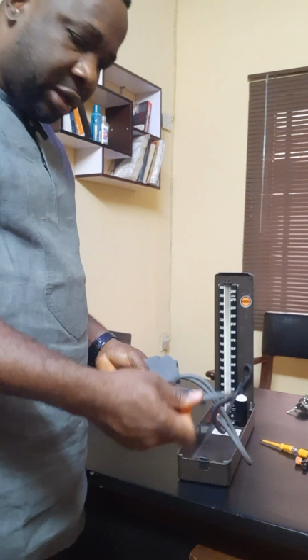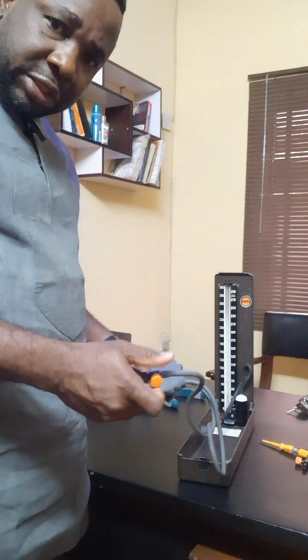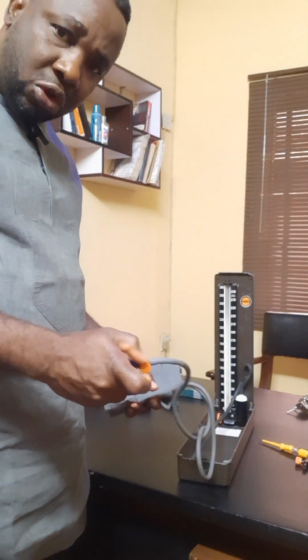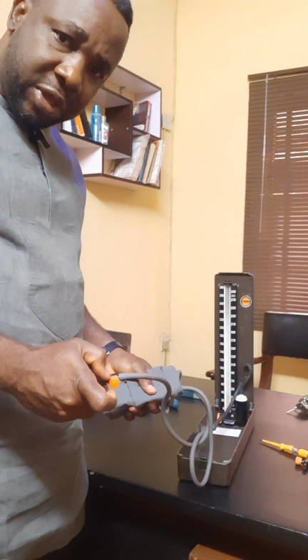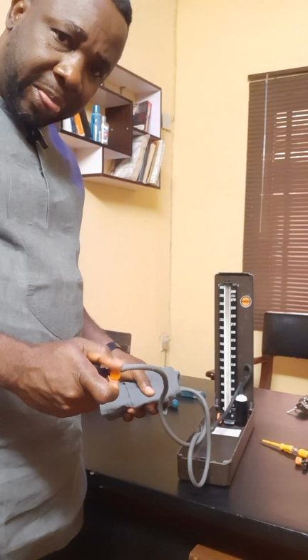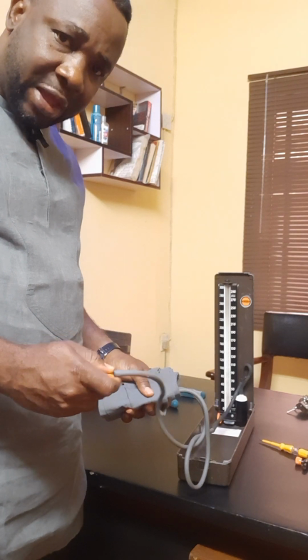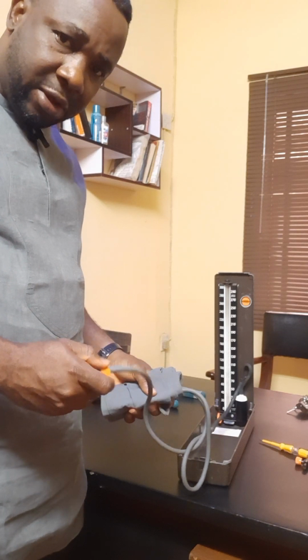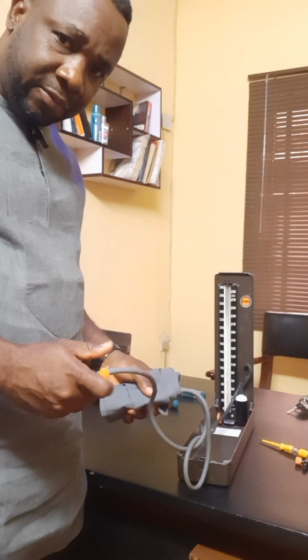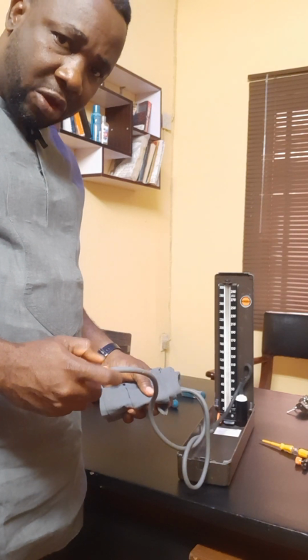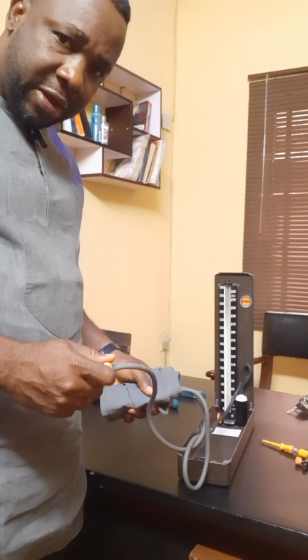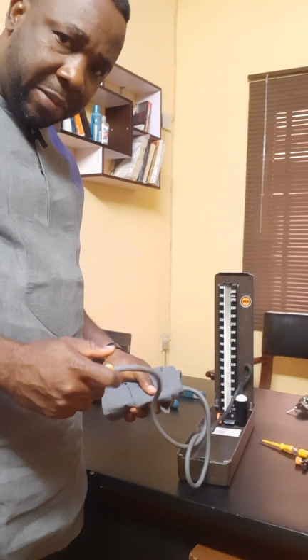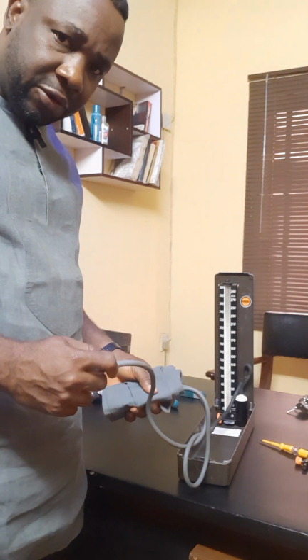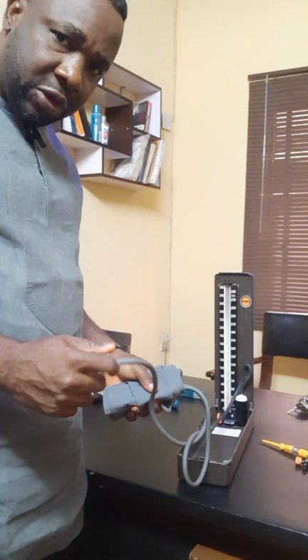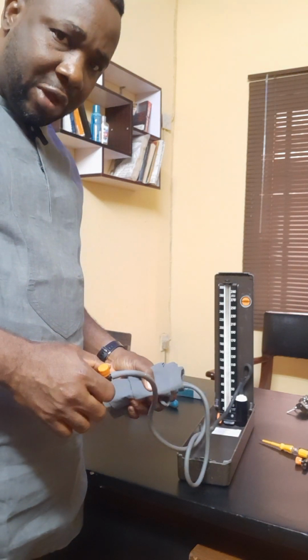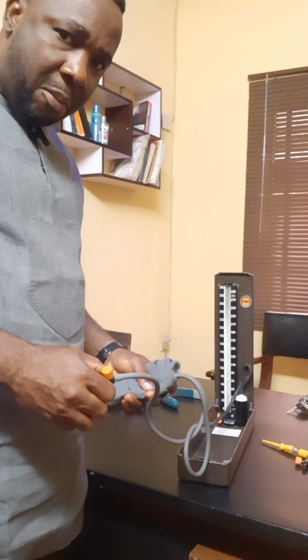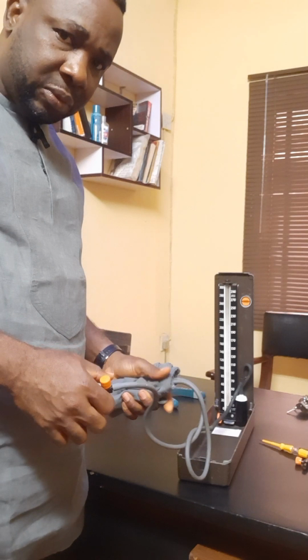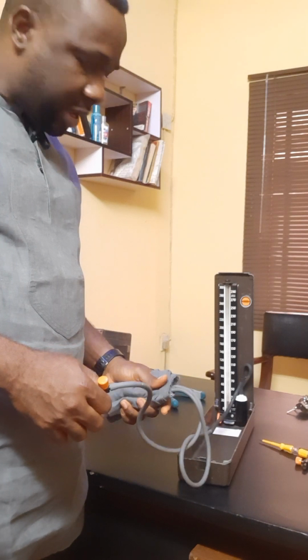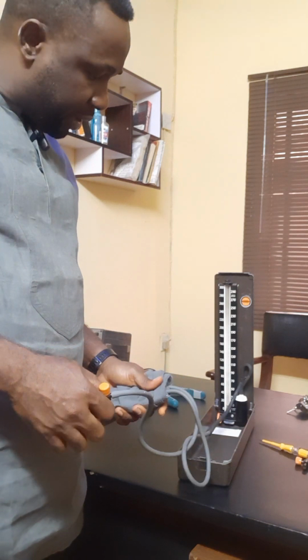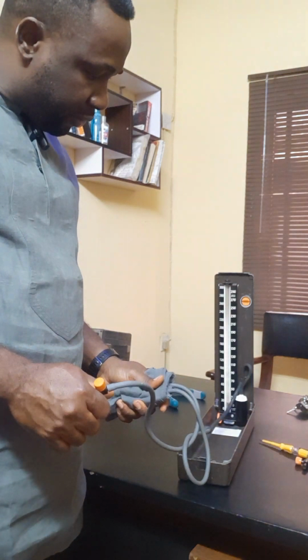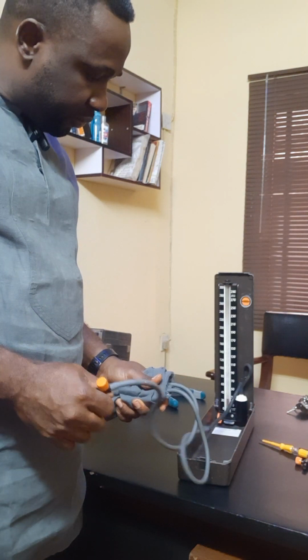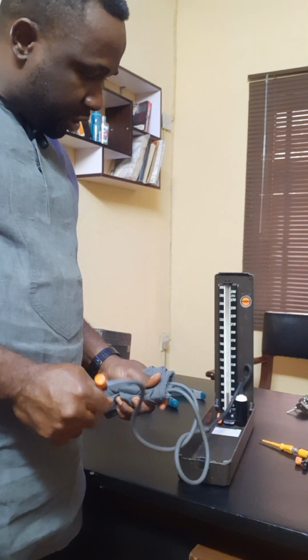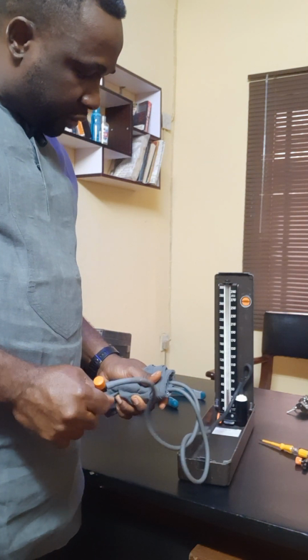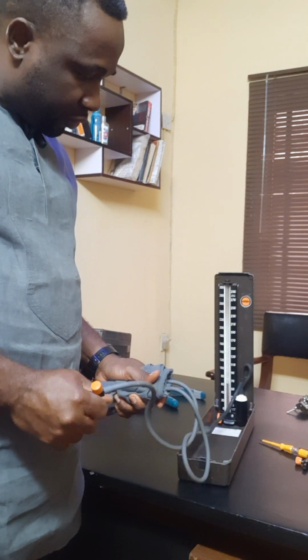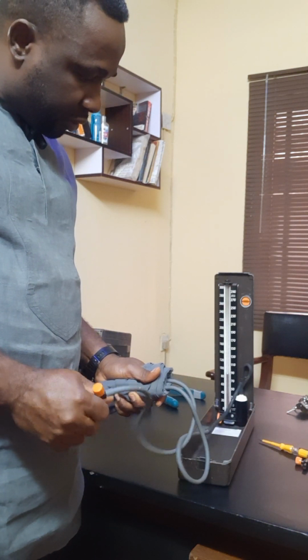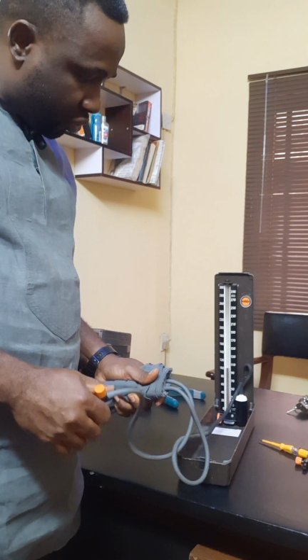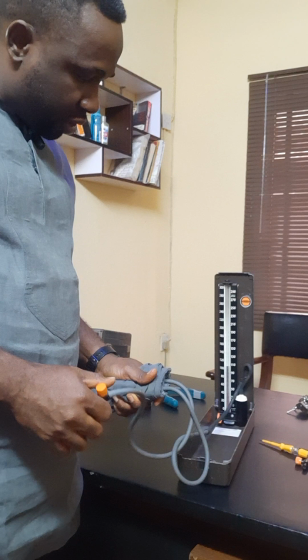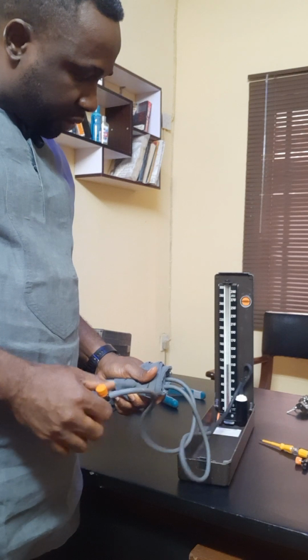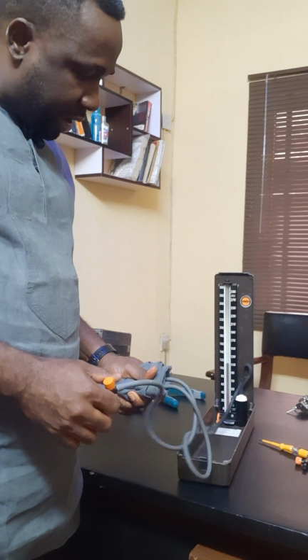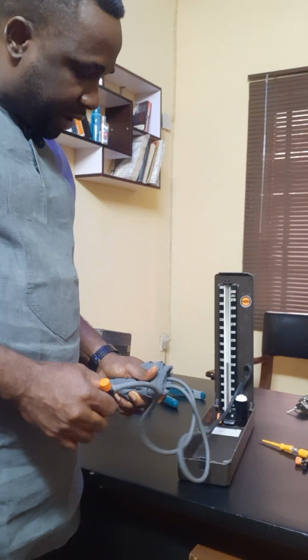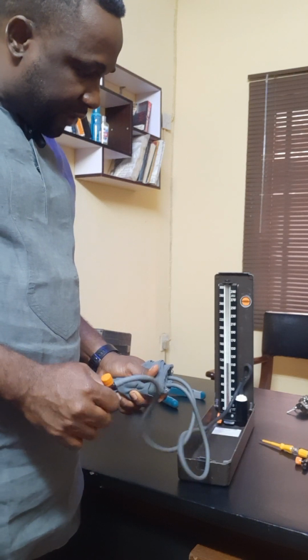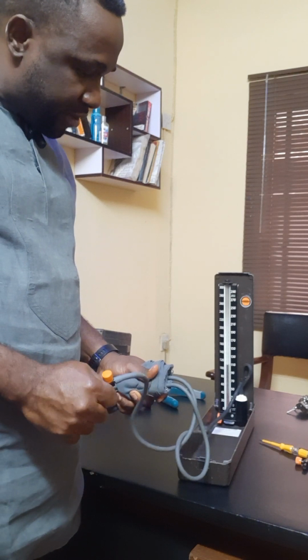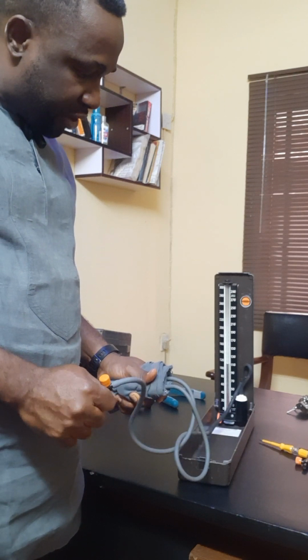This is the opening and locking of this very apparatus. I will pump so that you see how it goes. Can you see that? It doesn't have any pressure.